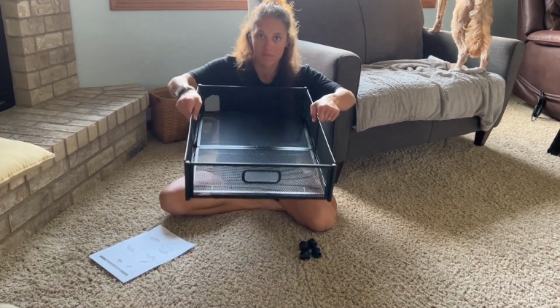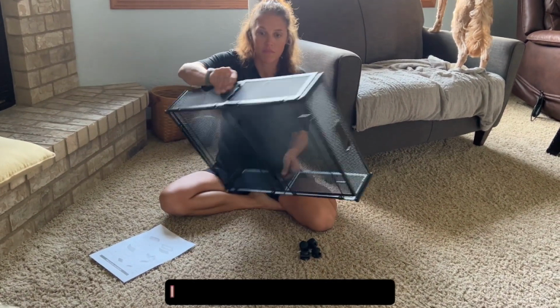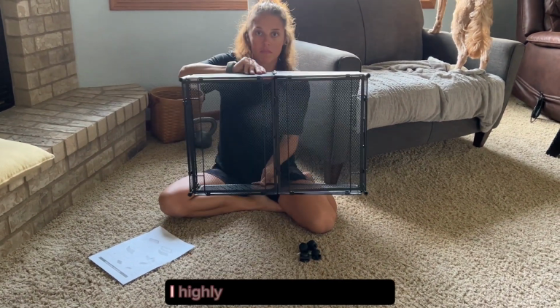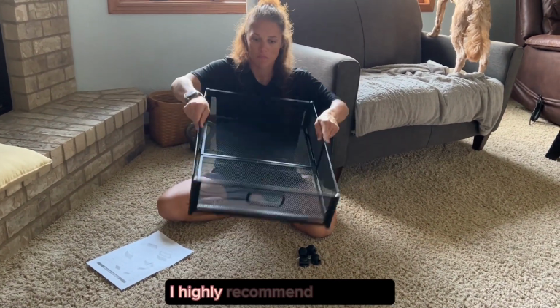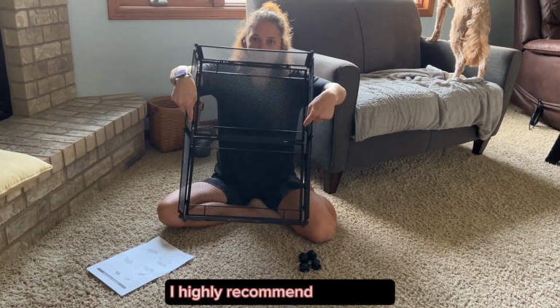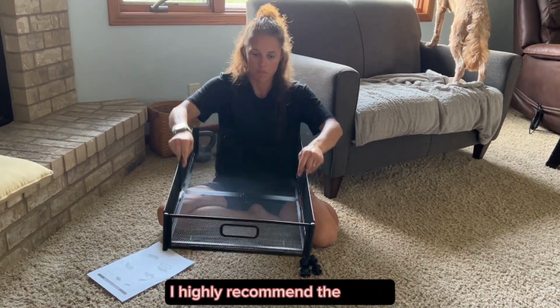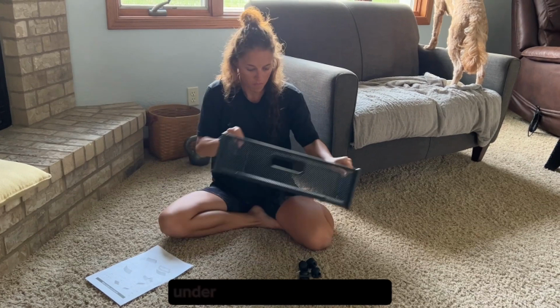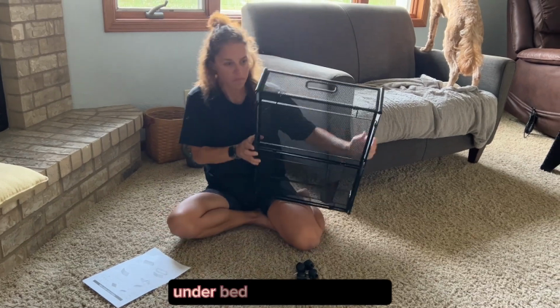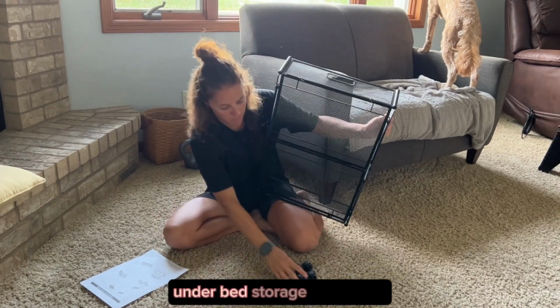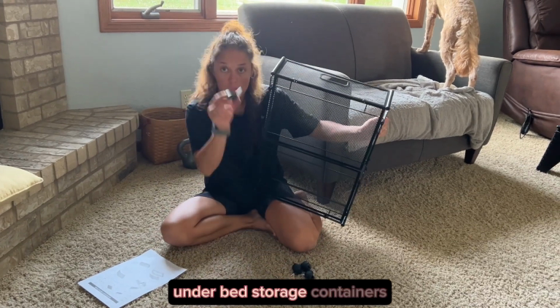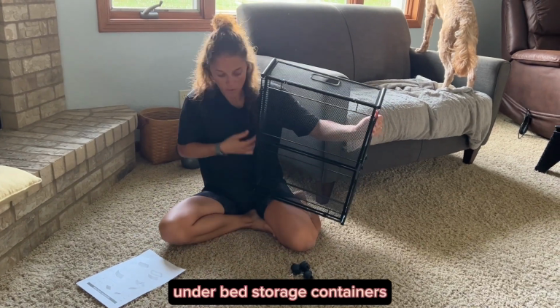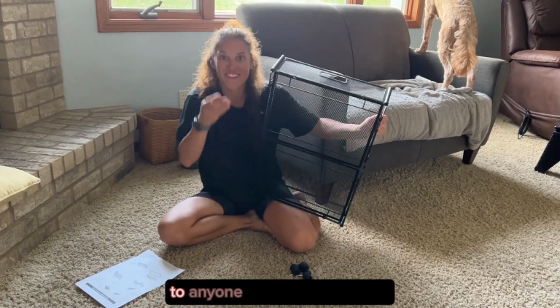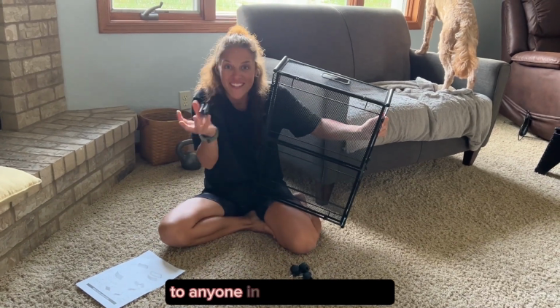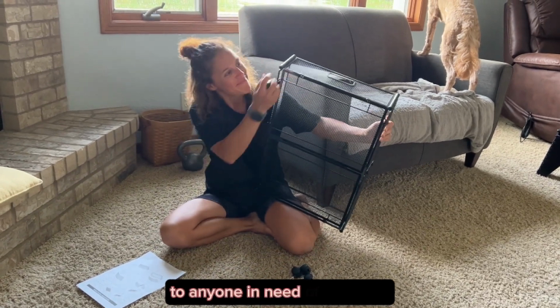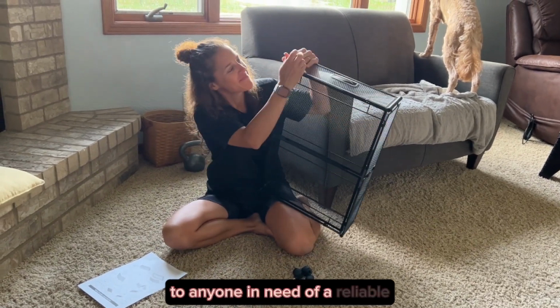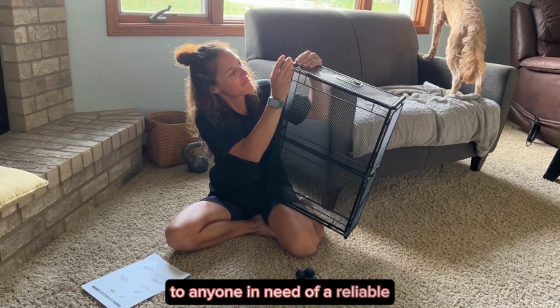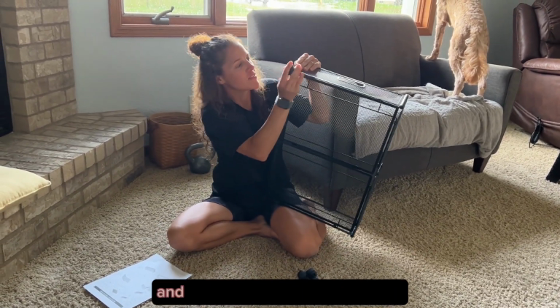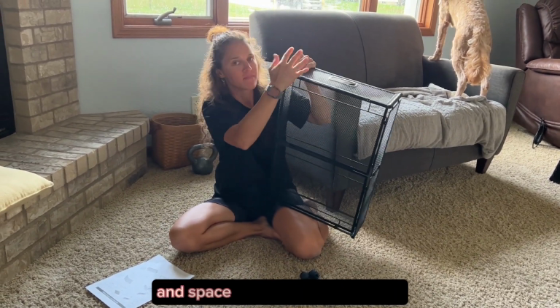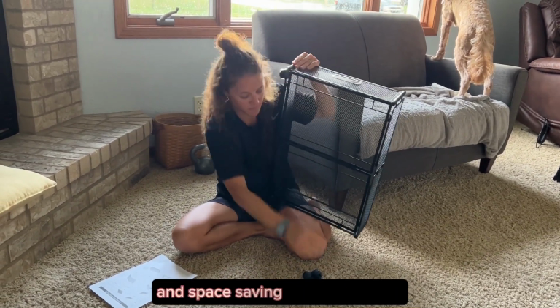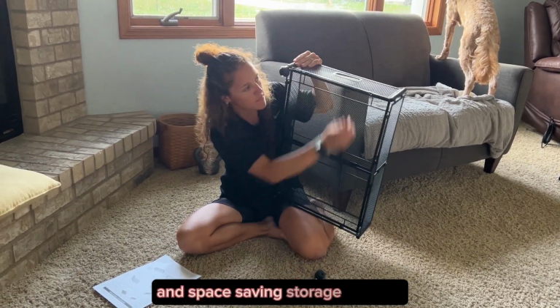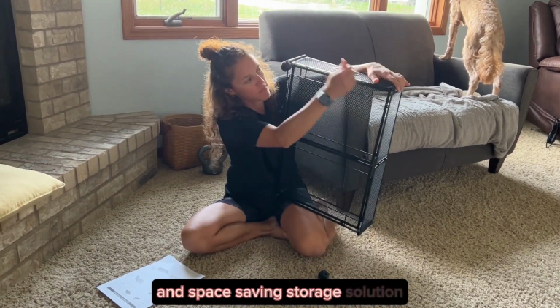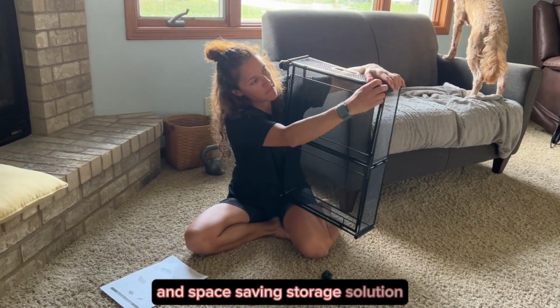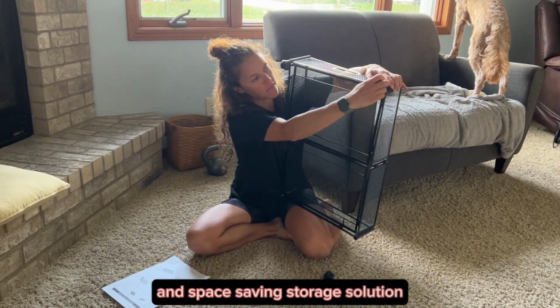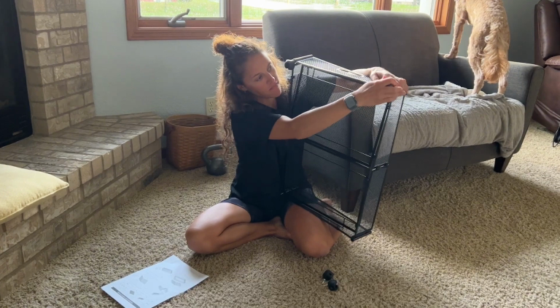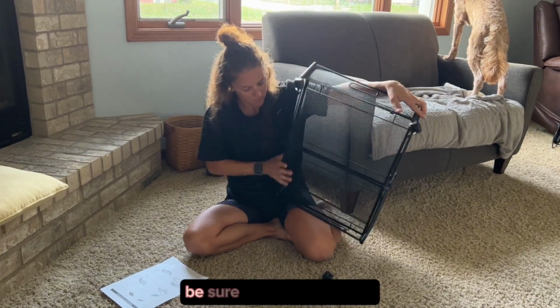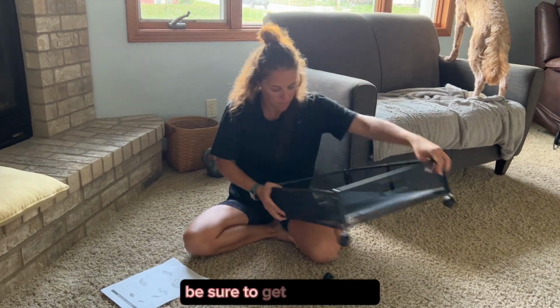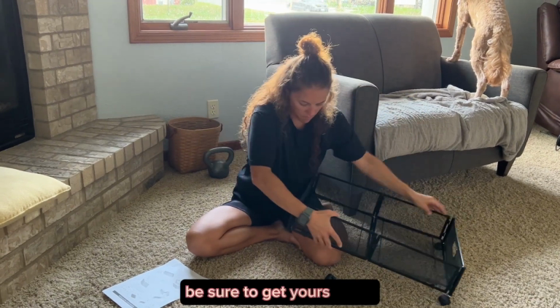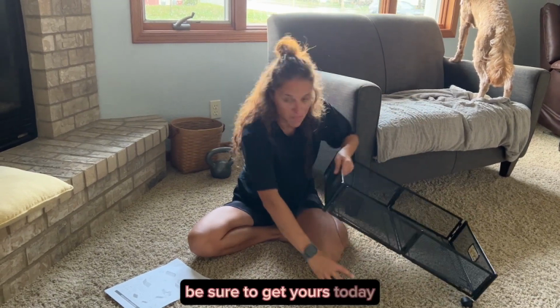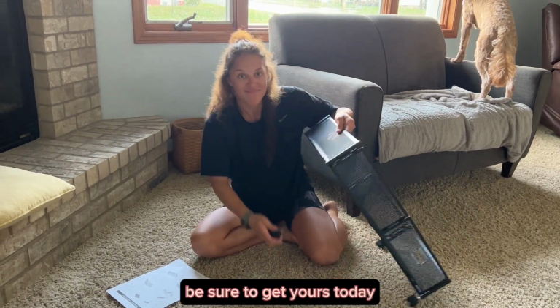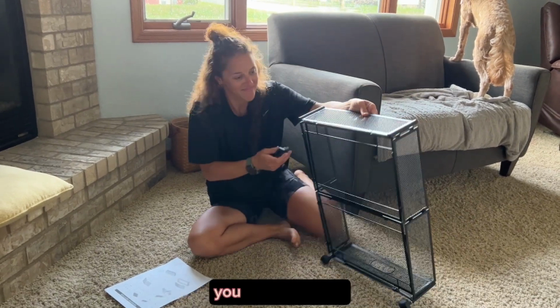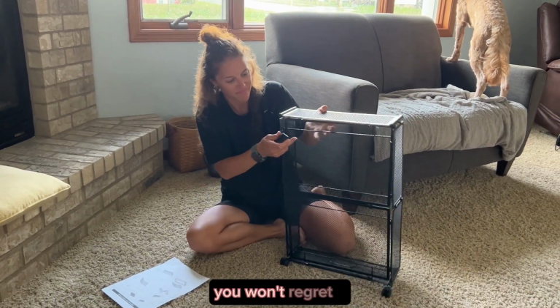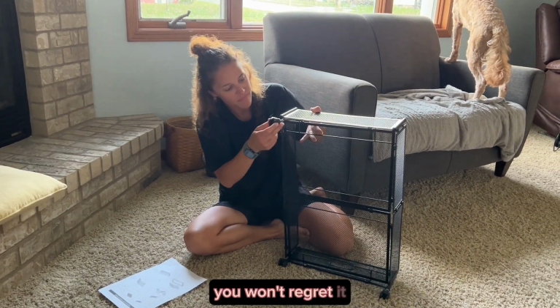I highly recommend the sturdy under bed storage containers to anyone in need of a reliable and space-saving storage solution. Be sure to get yours today — you won't regret it.